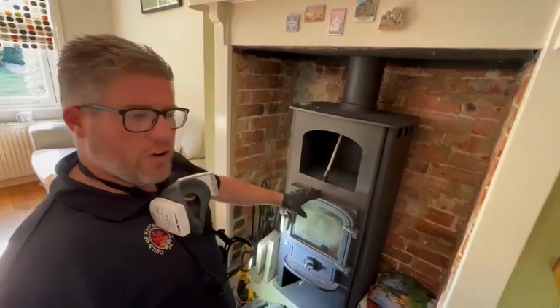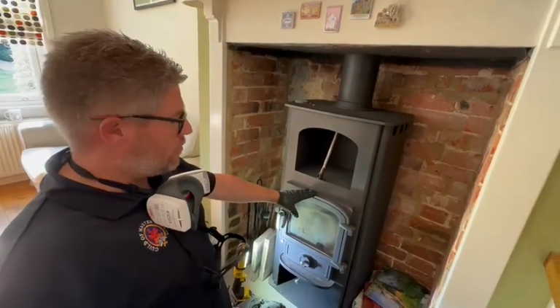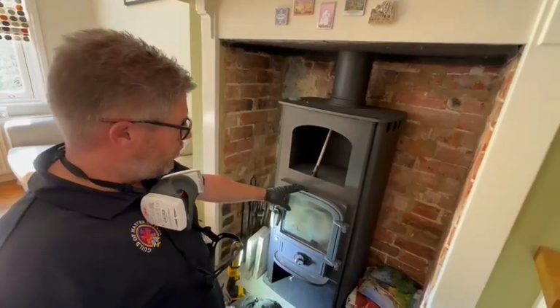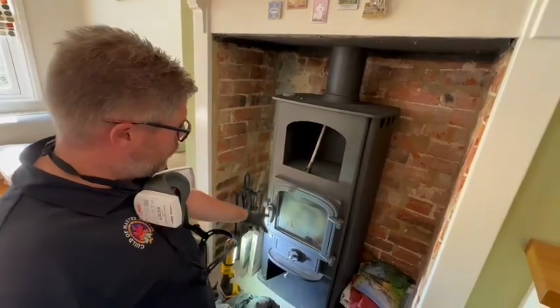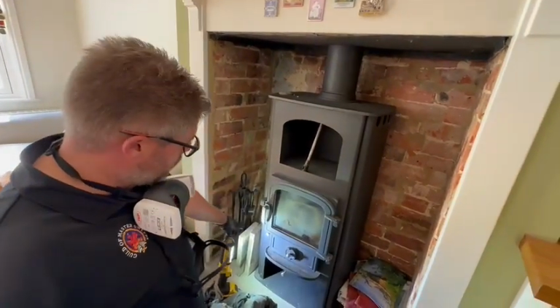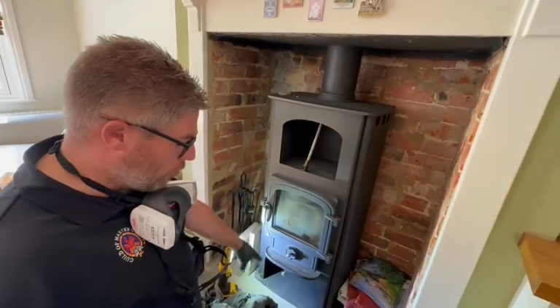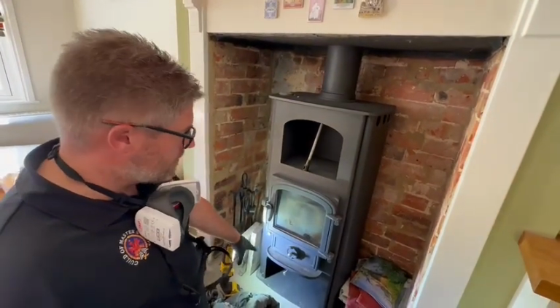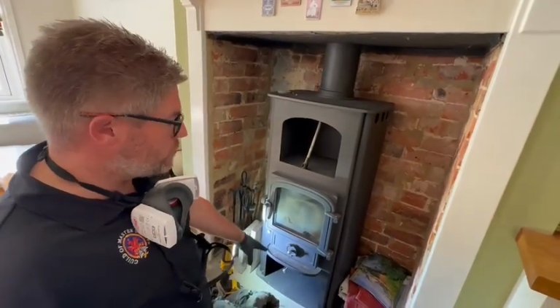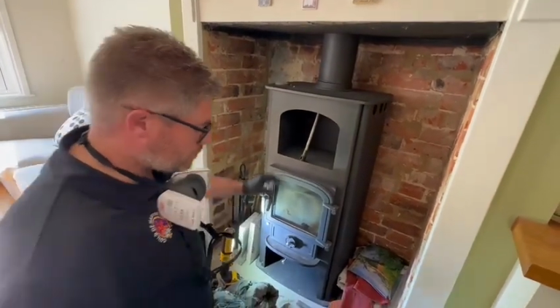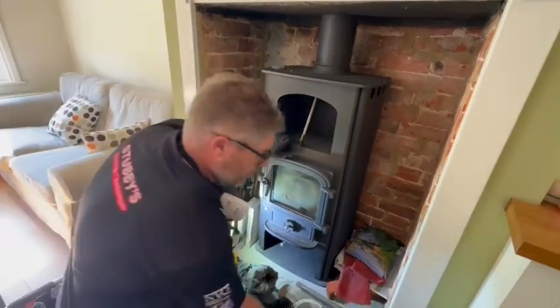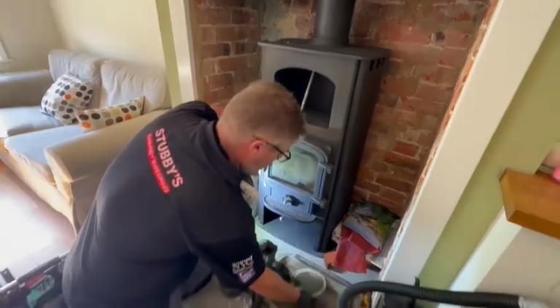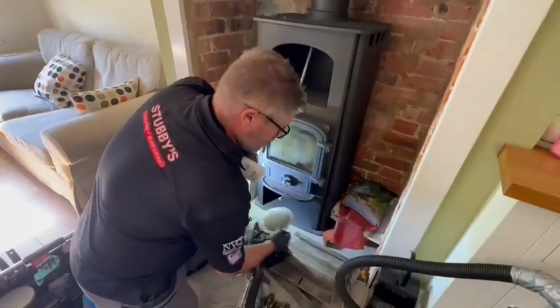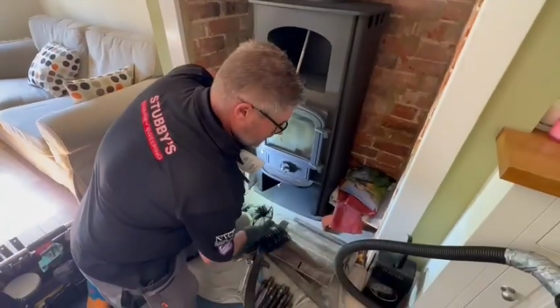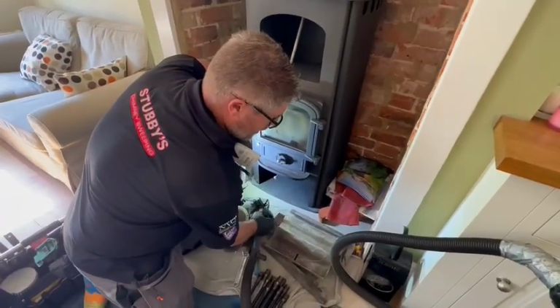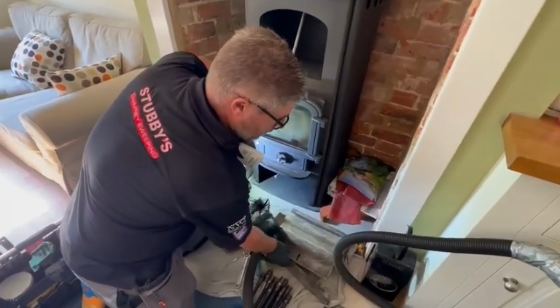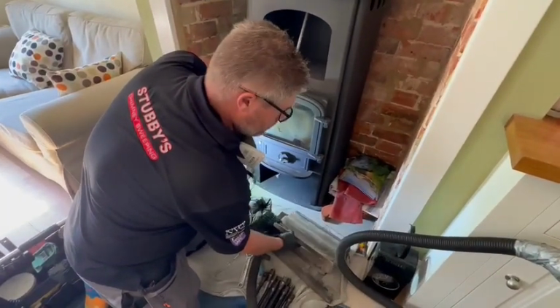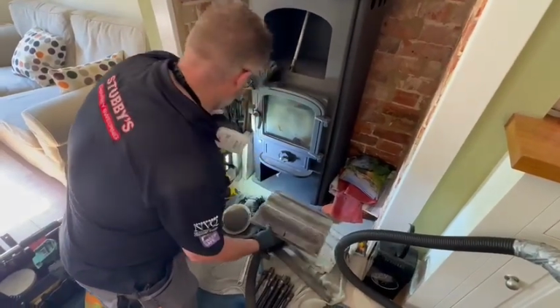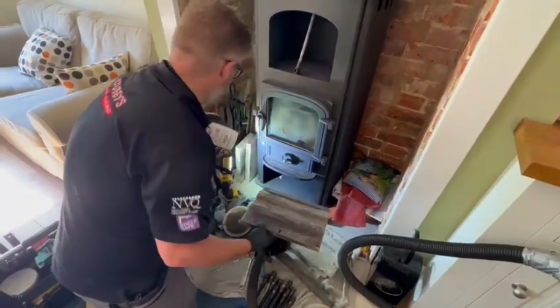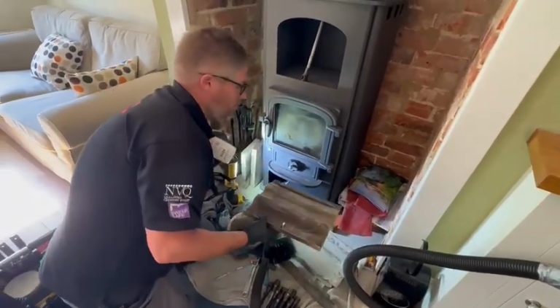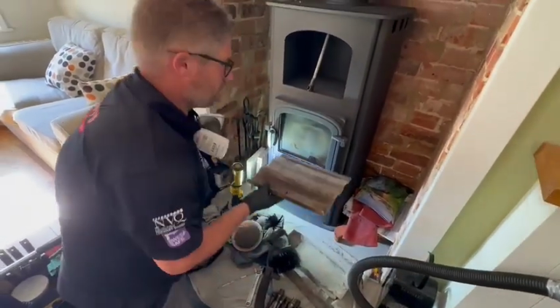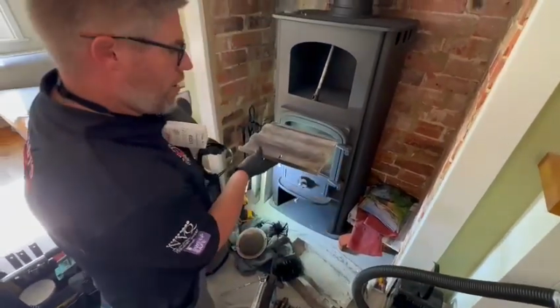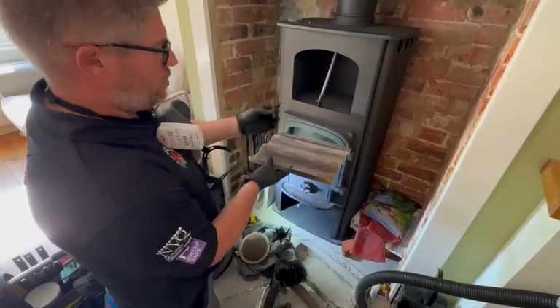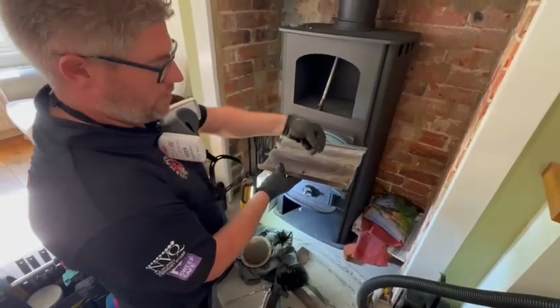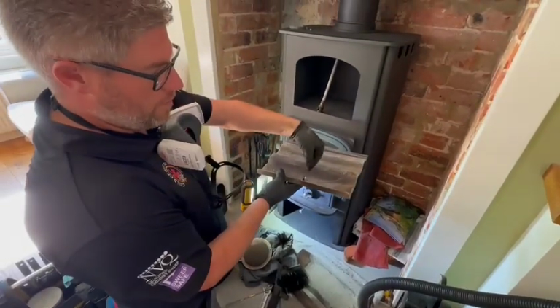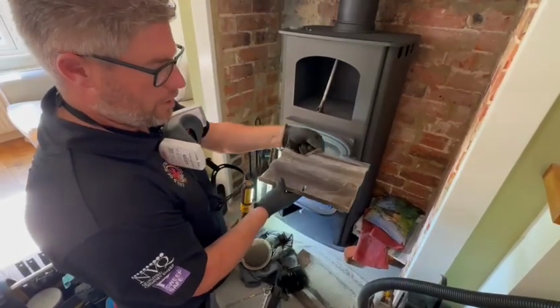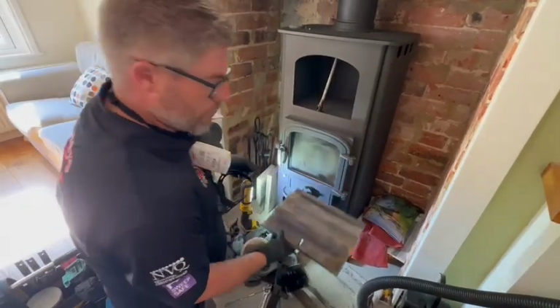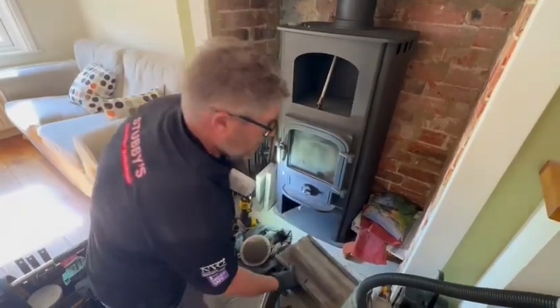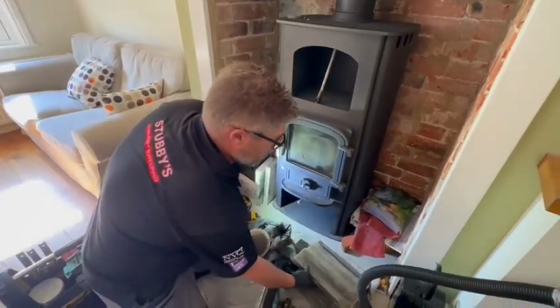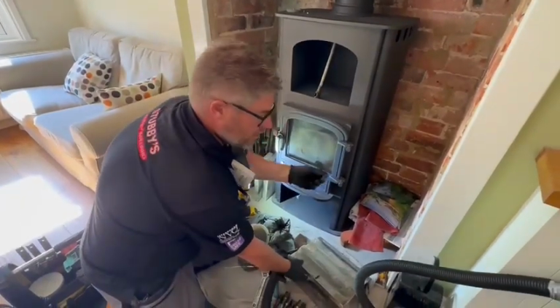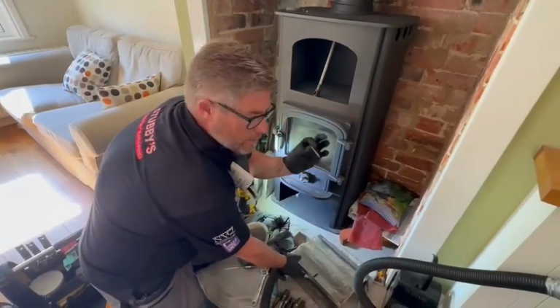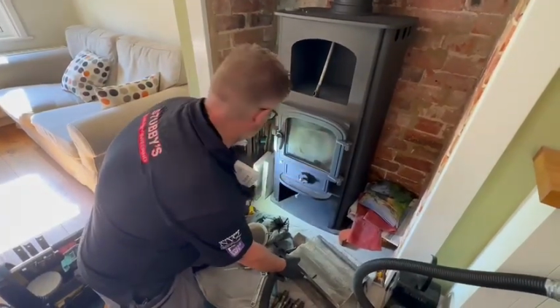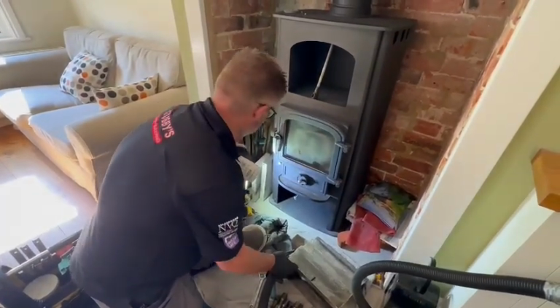As normal with a regular Clearview, I remove all the bricks and baffles. There is a secondary baffle that sits right in the top with a pin that goes through. Keep all these safe.